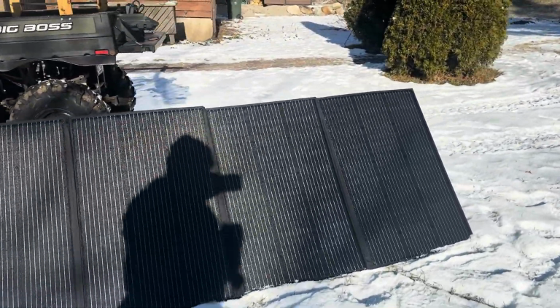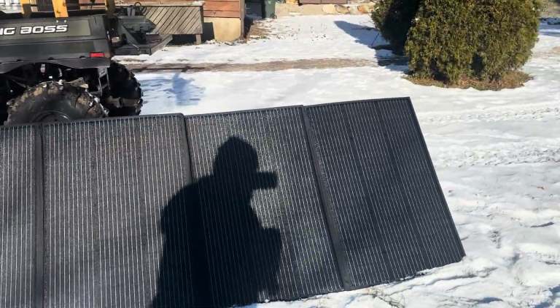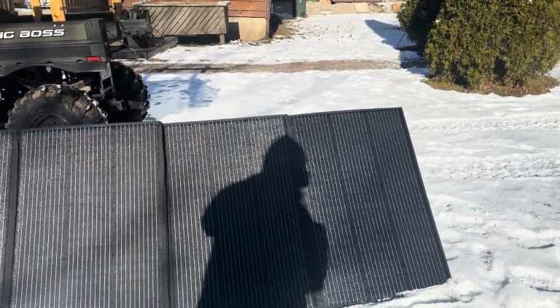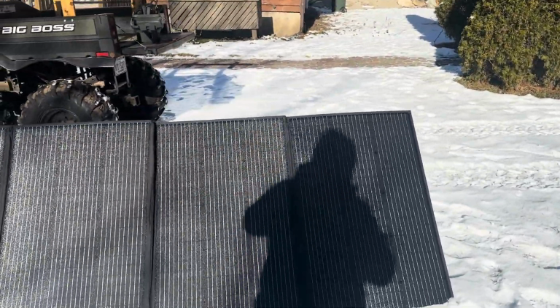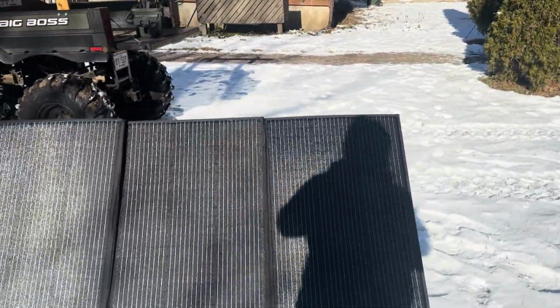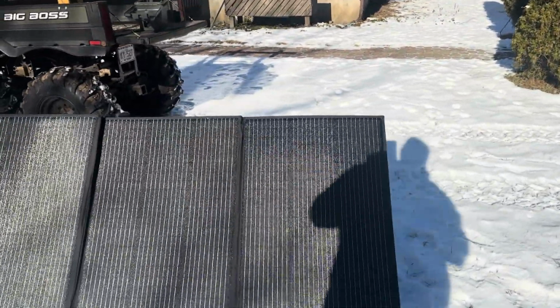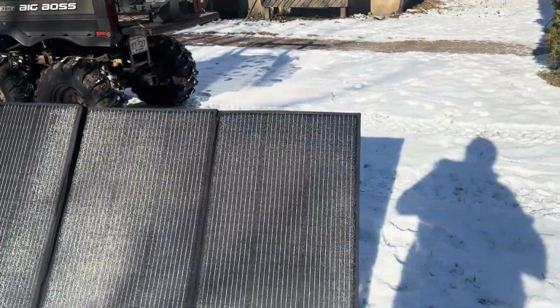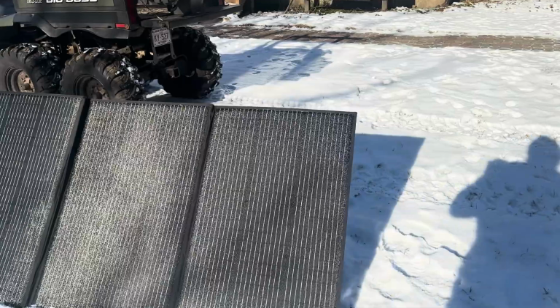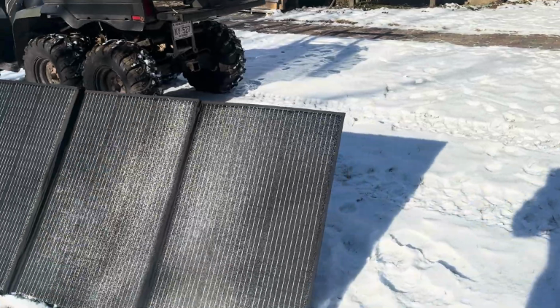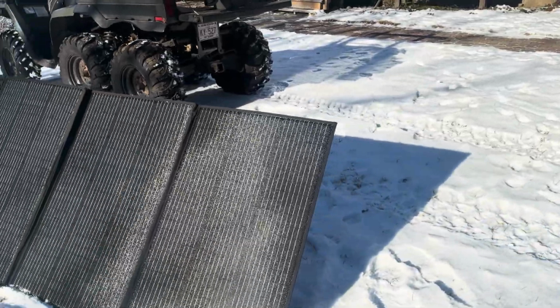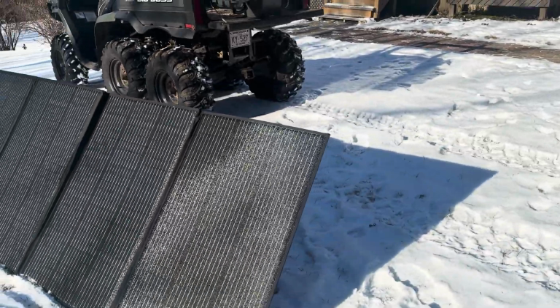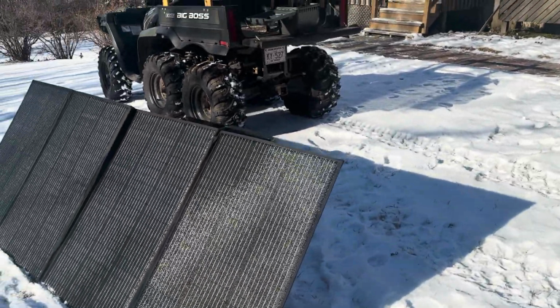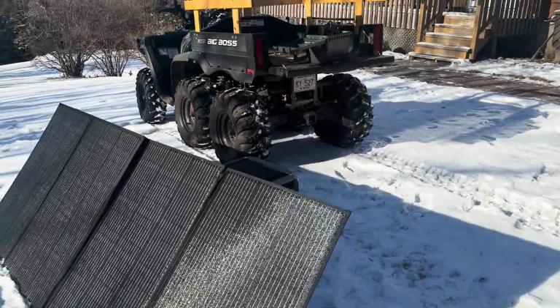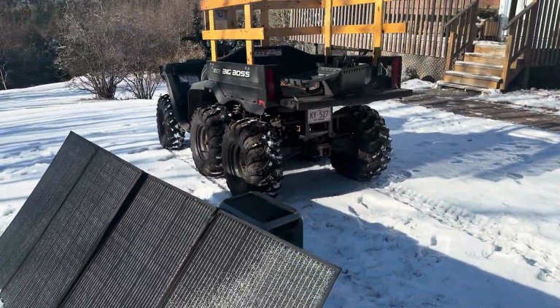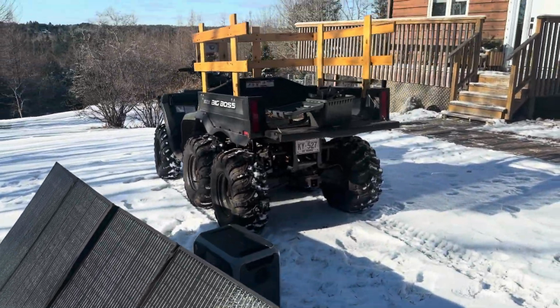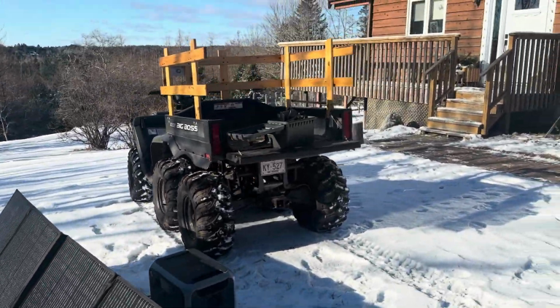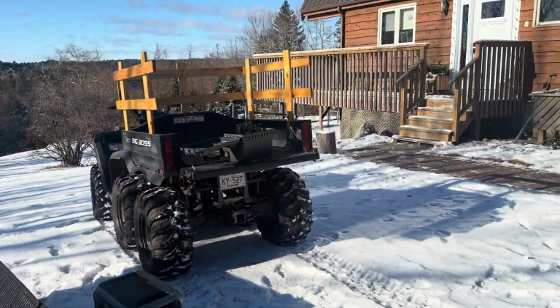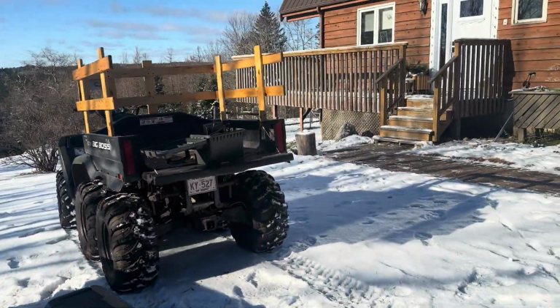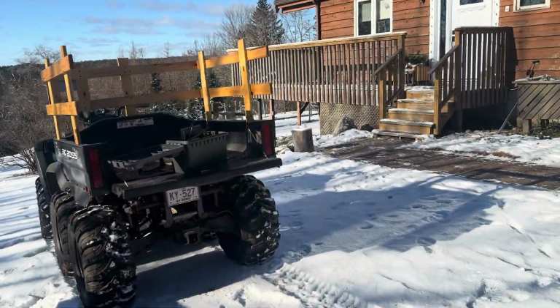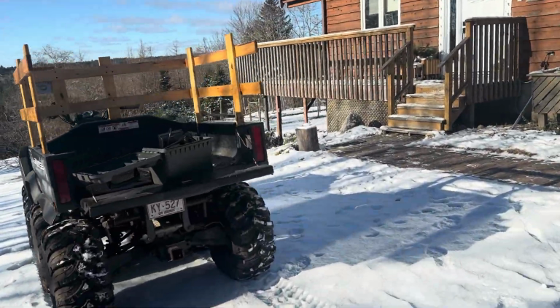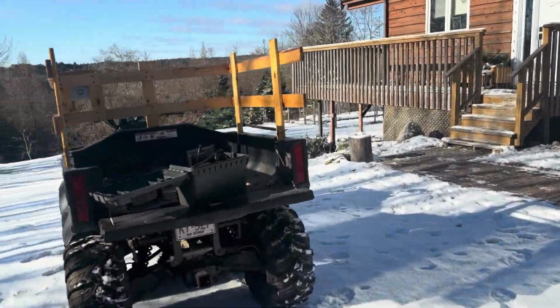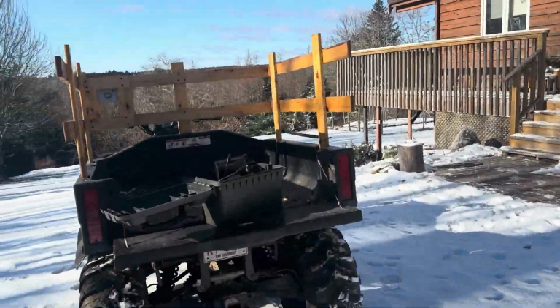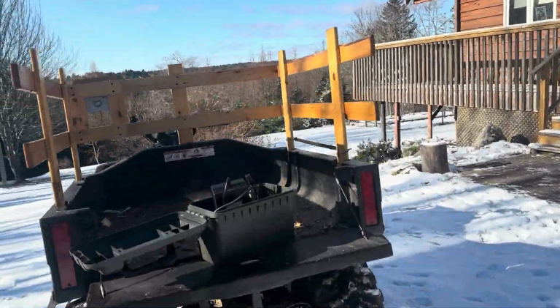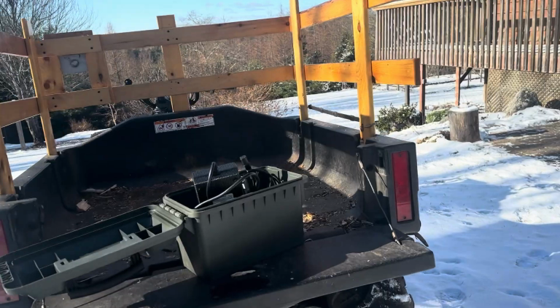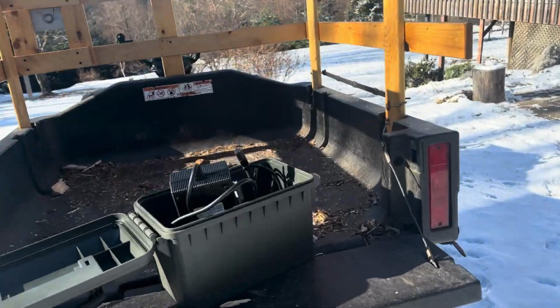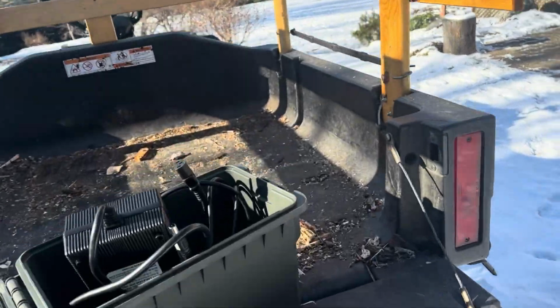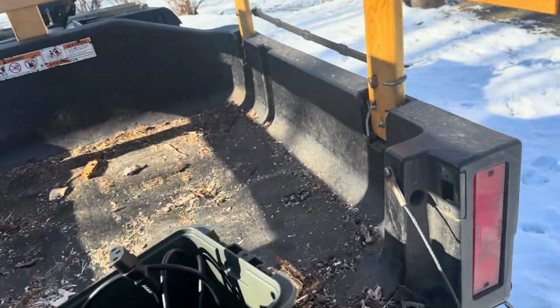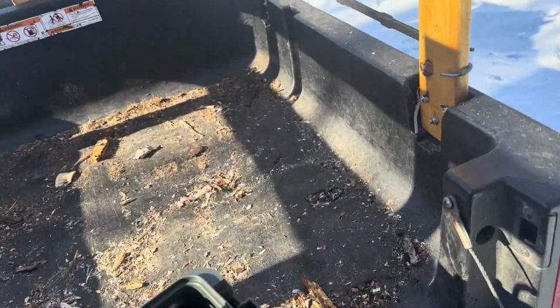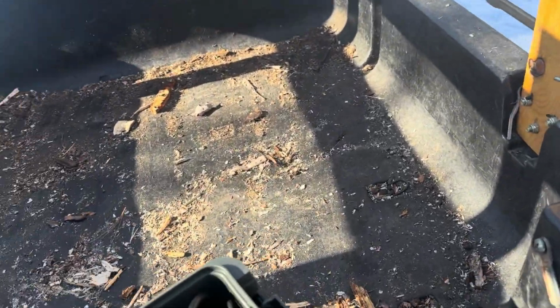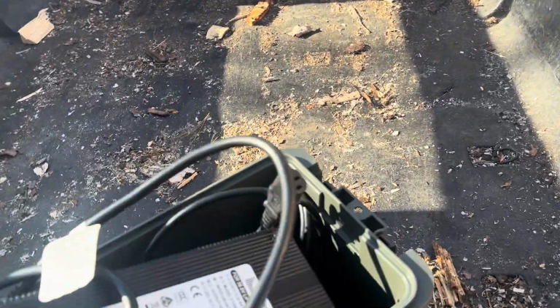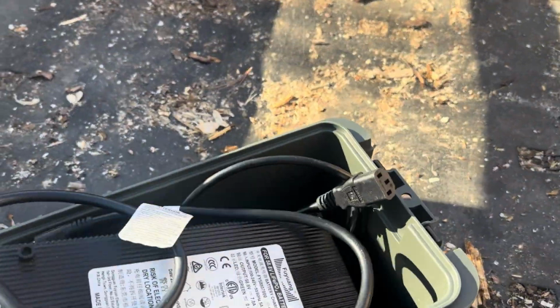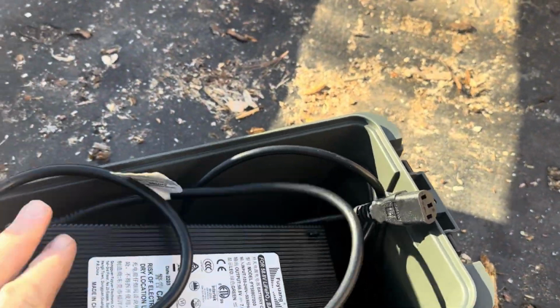So let's just set it and forget it. I'll come back after a bit — I've got some errands and chores to do. I keep everything for this Blue Eddy in this ammo box — all the cables and connectors.